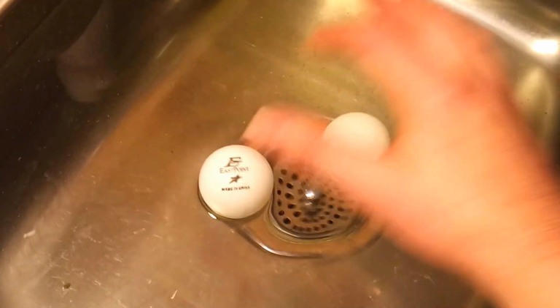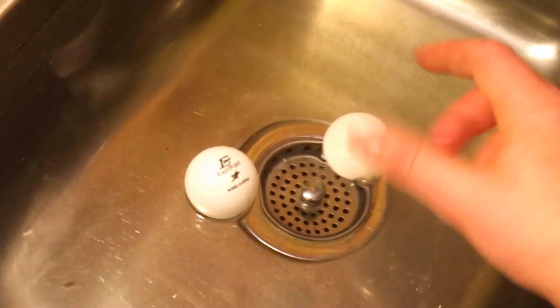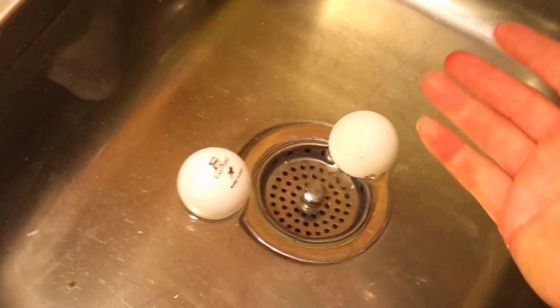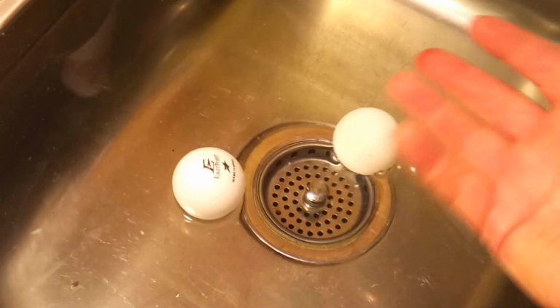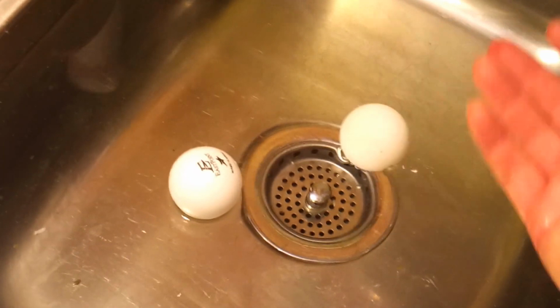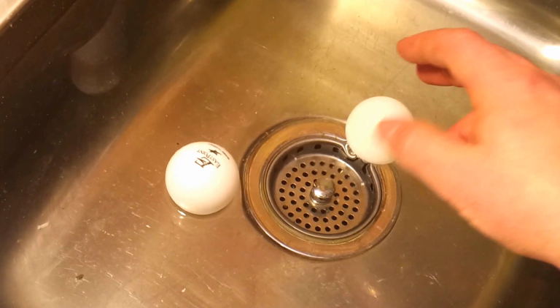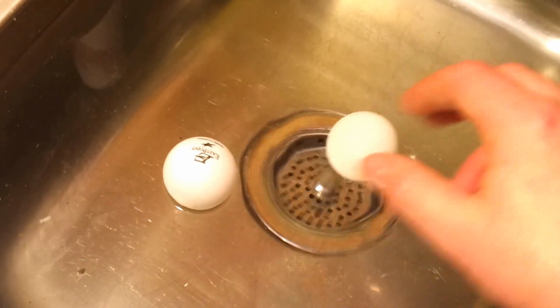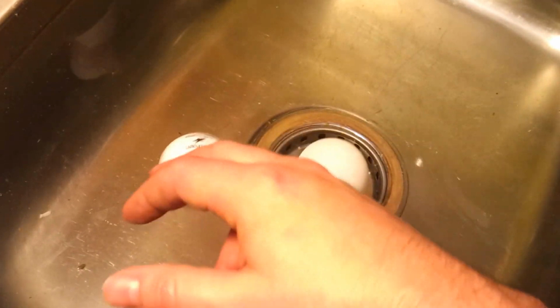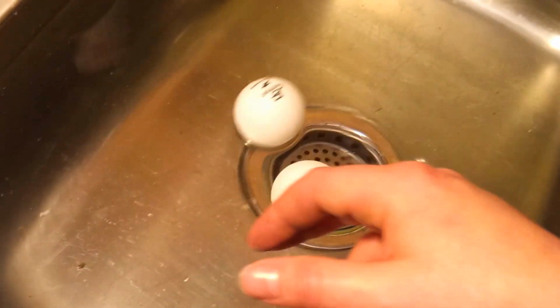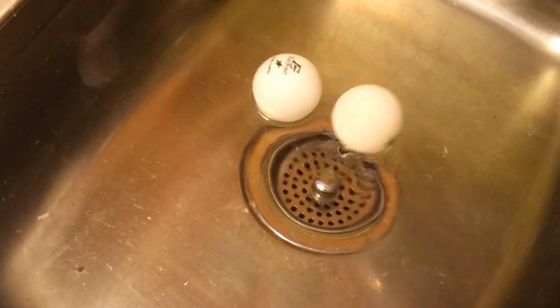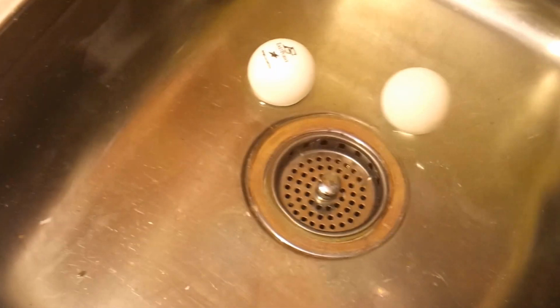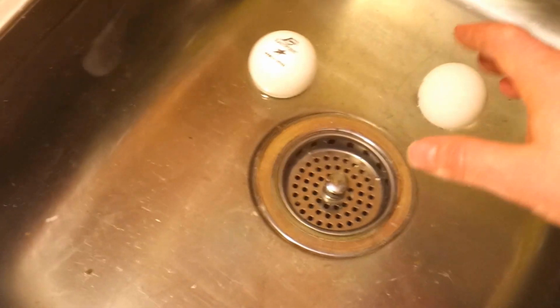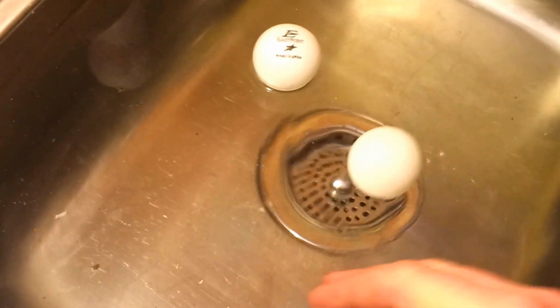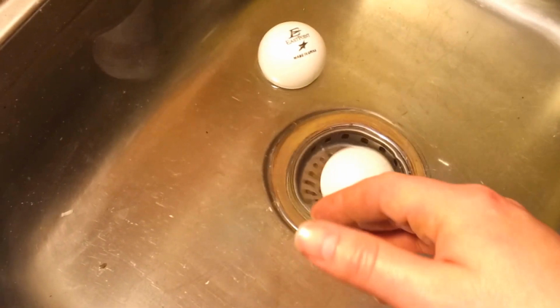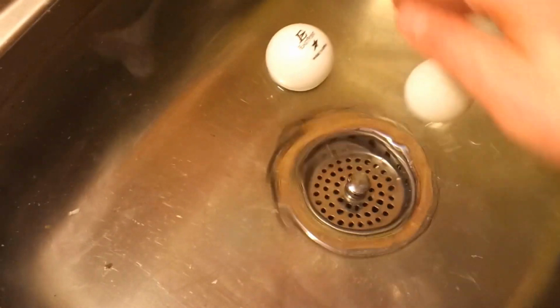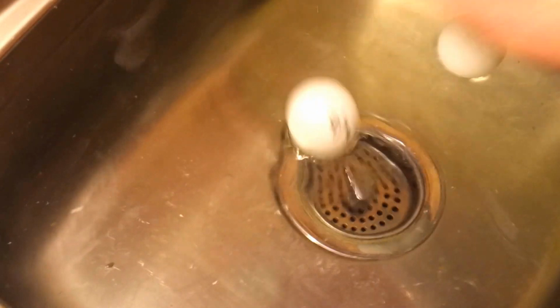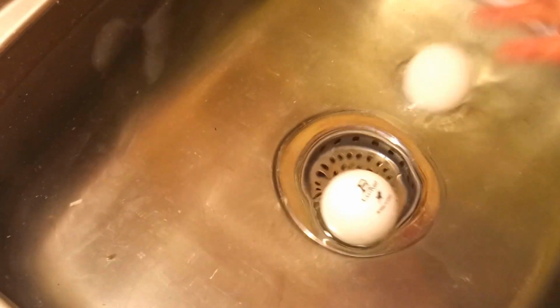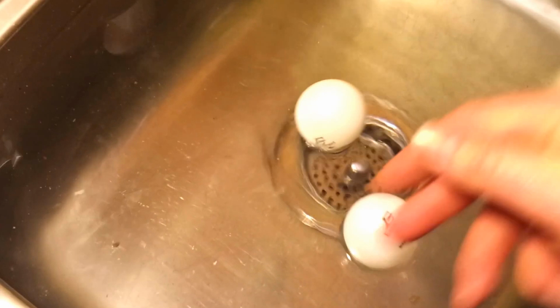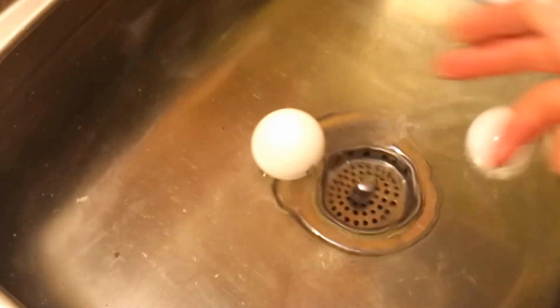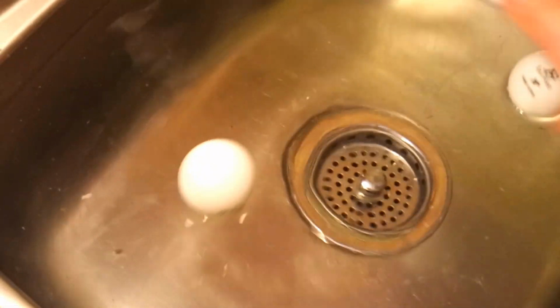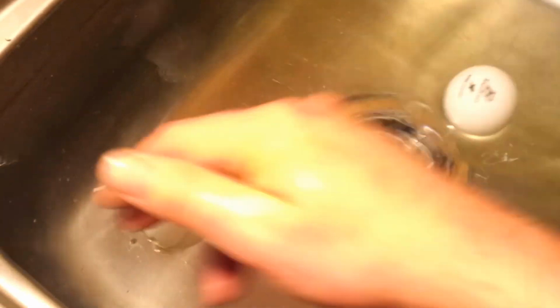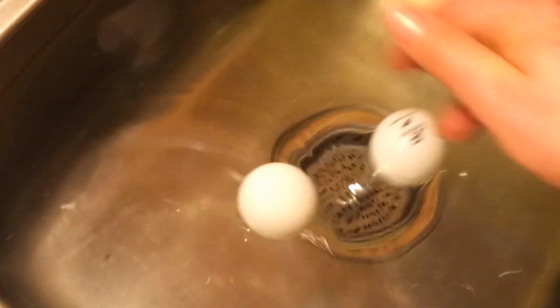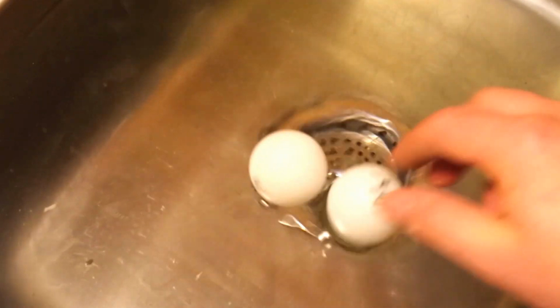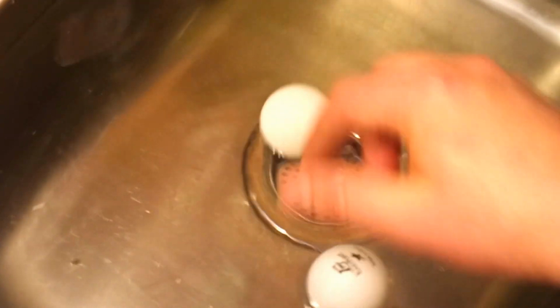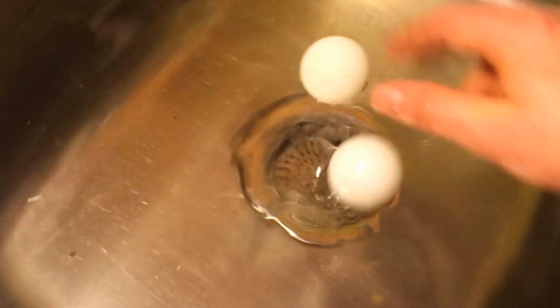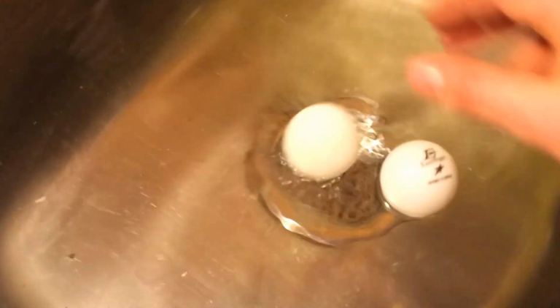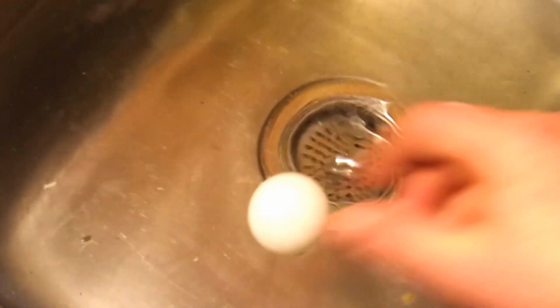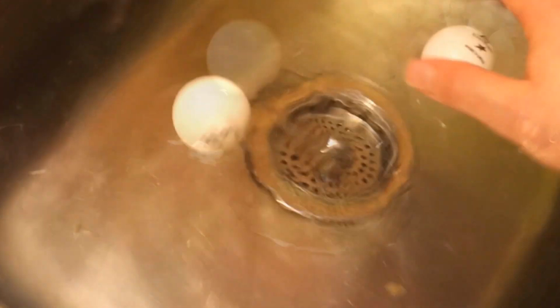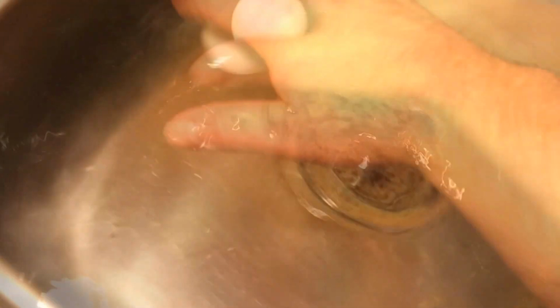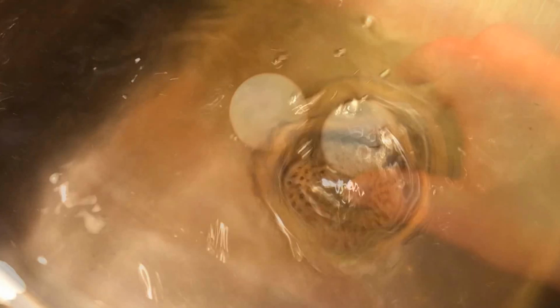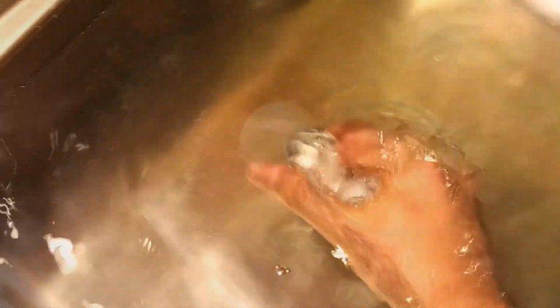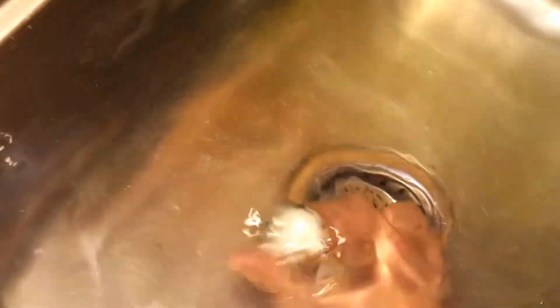I want to see if this would change the buoyancy or anything about the ball. They seem to be equal when pushing down. Maybe the NeverWet ball will be easier to push, but I could just be making that up — they rise about the same.